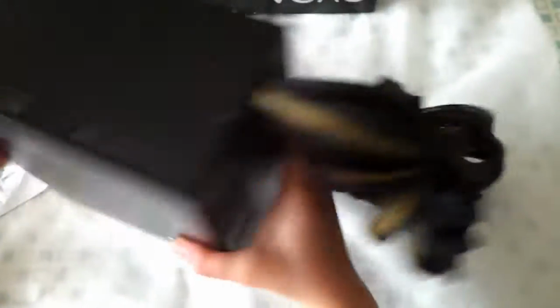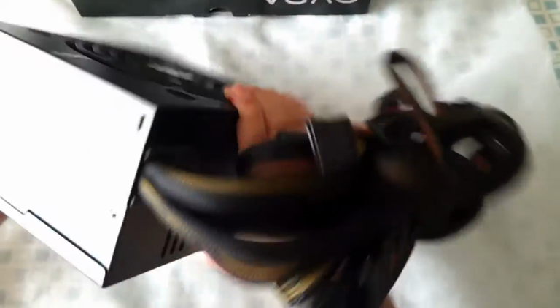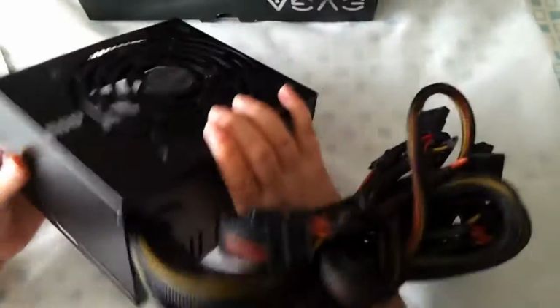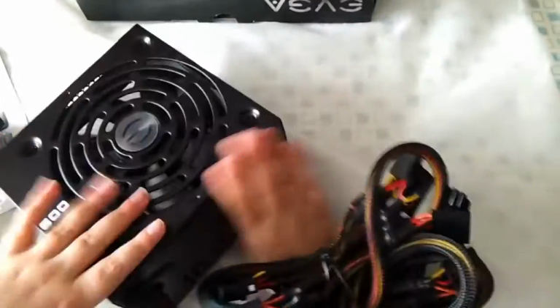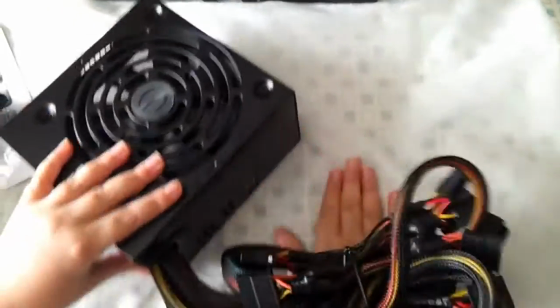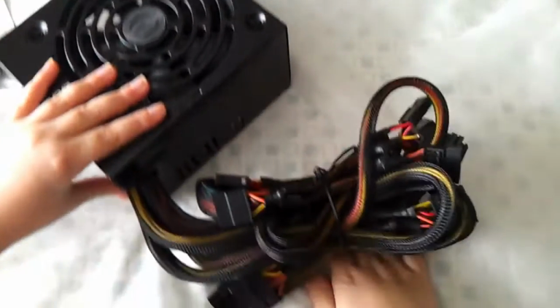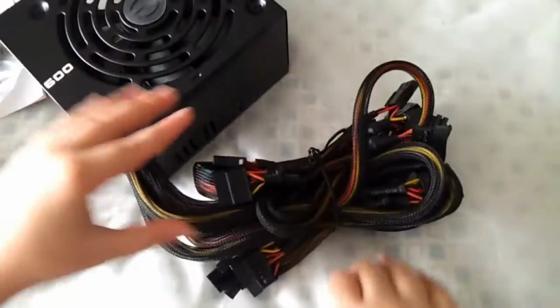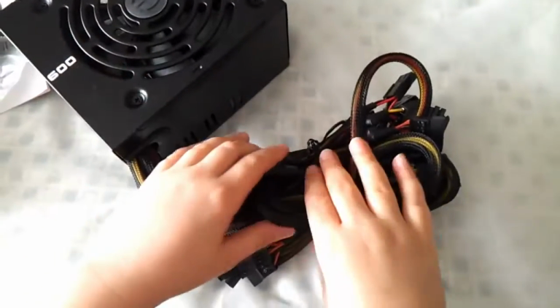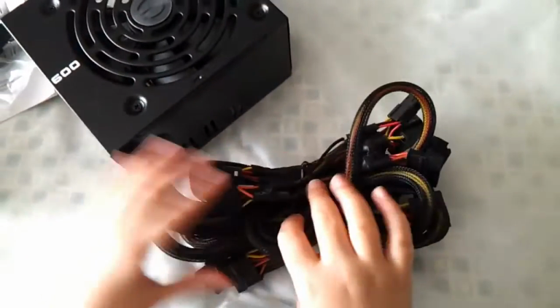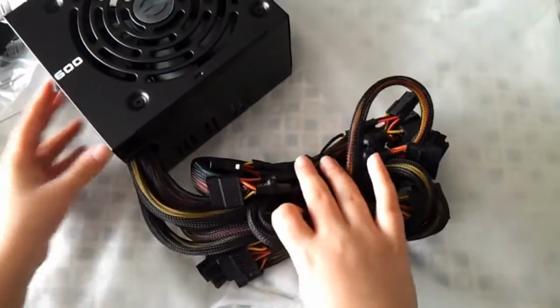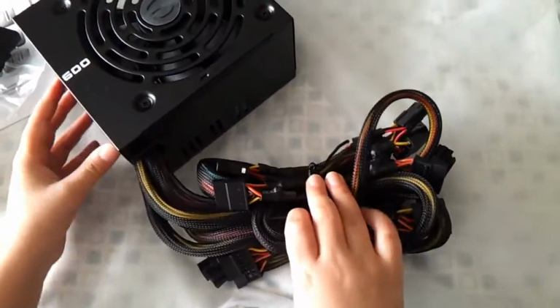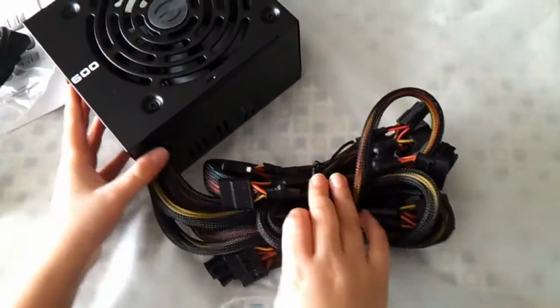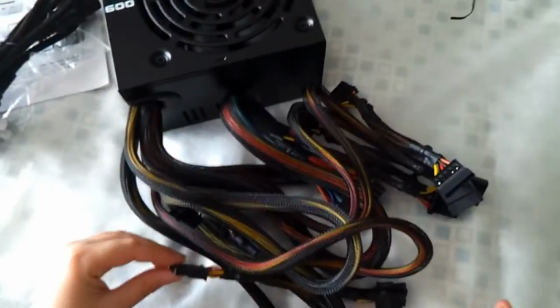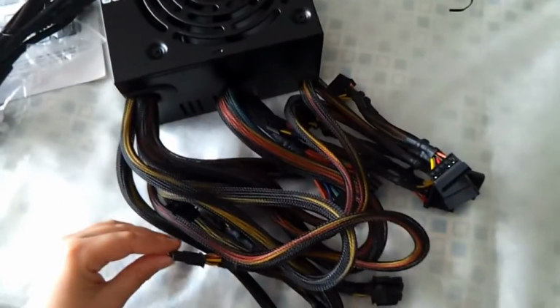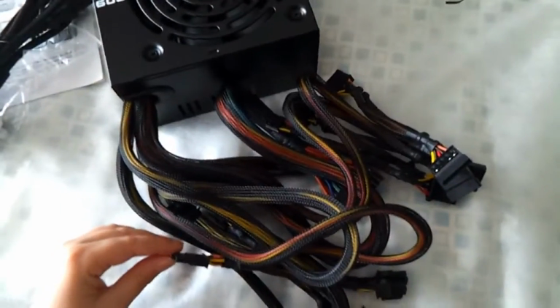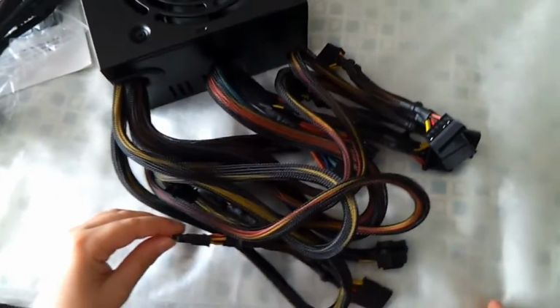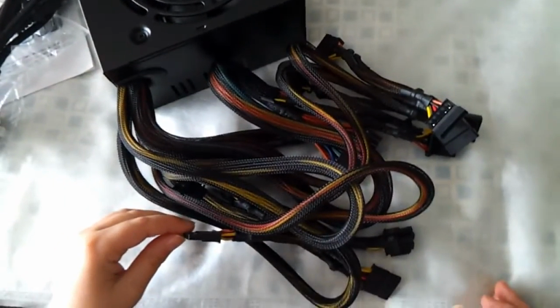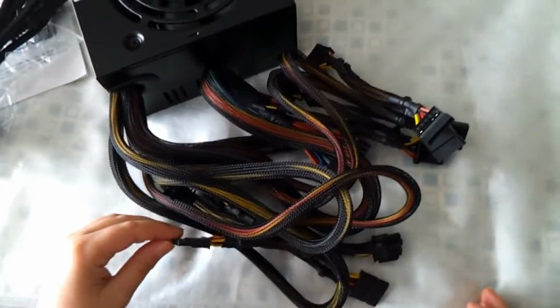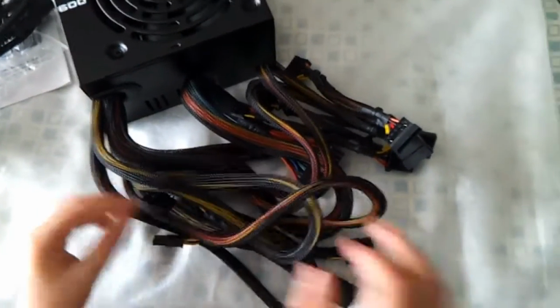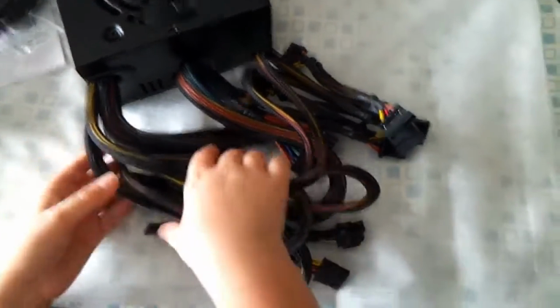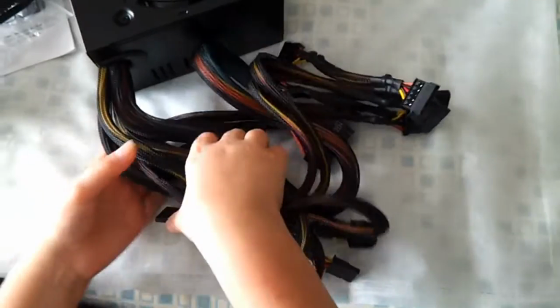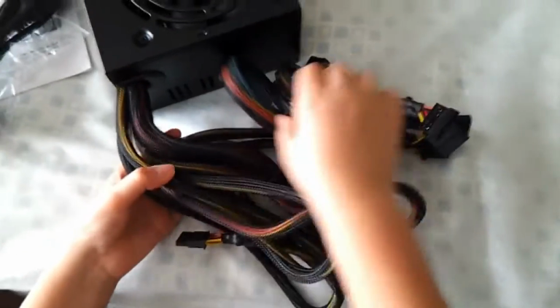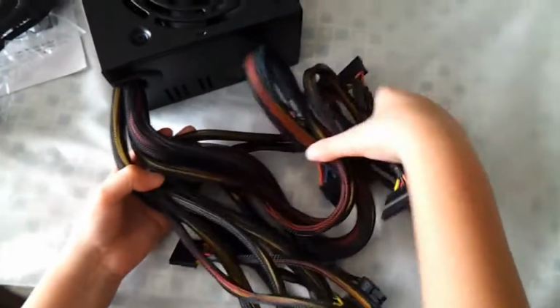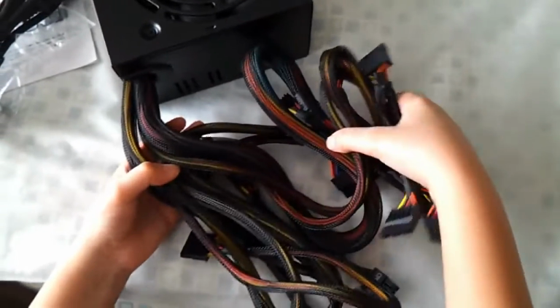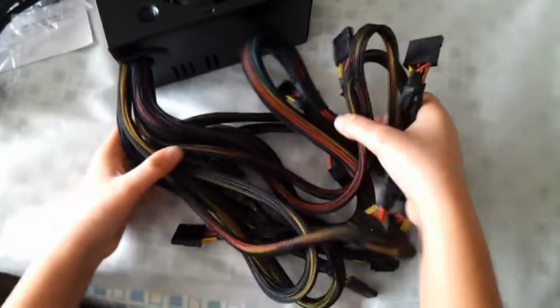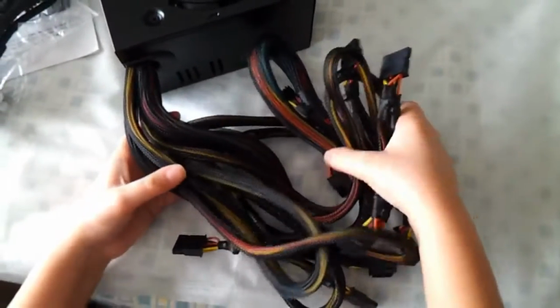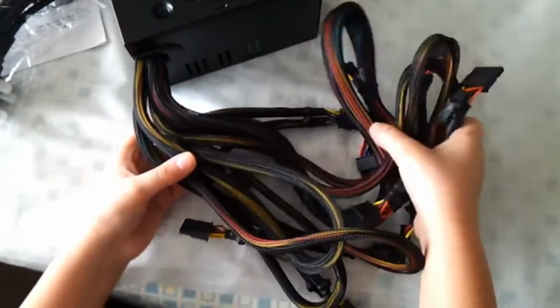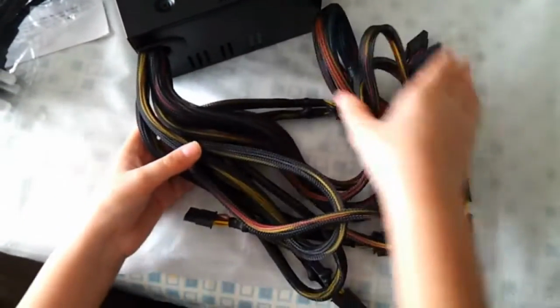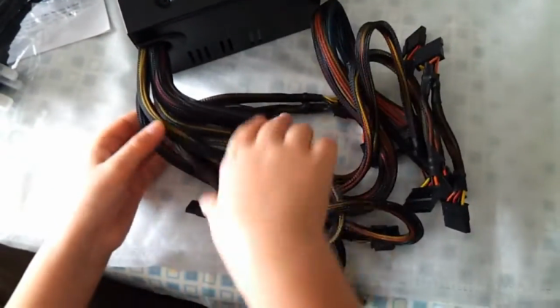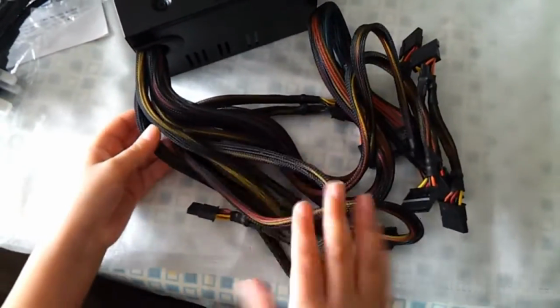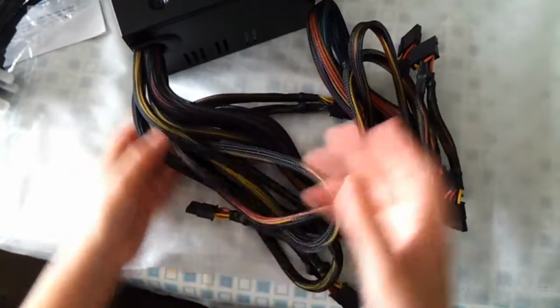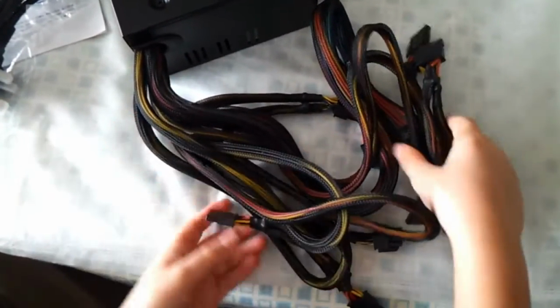So then we're going to look at these loads and loads of cables here. This is a full cable power supply, so all these cables connect to the power supply.